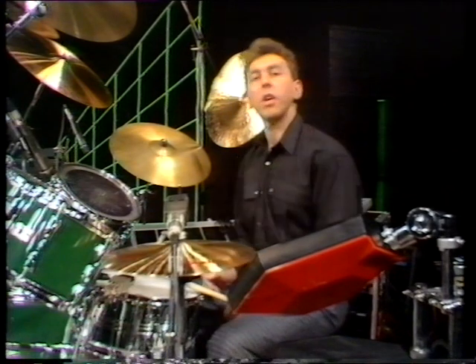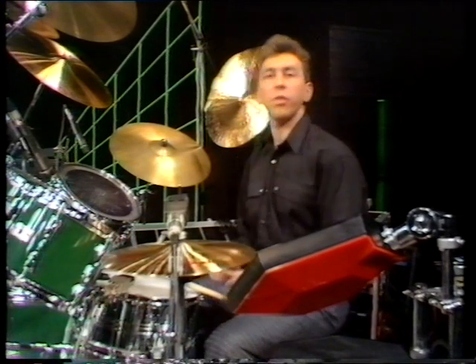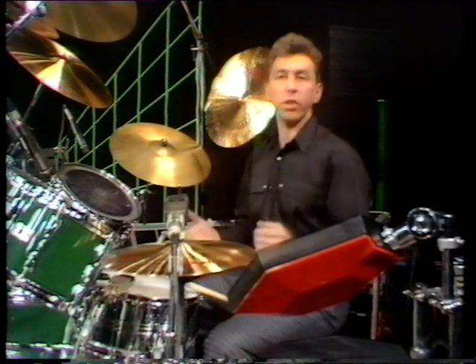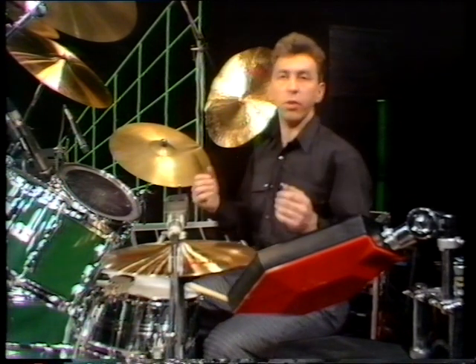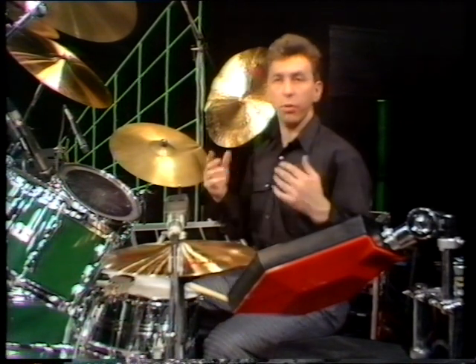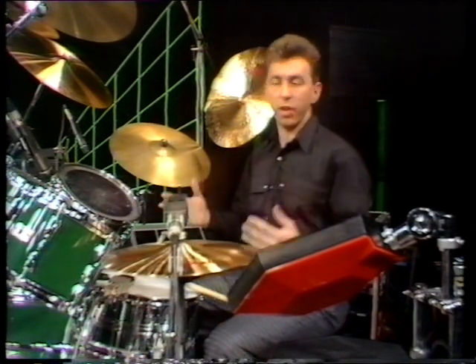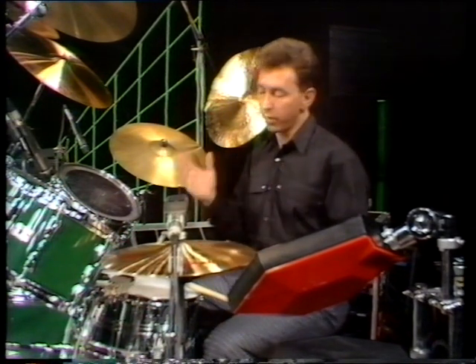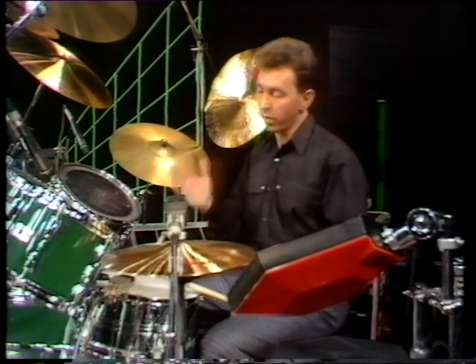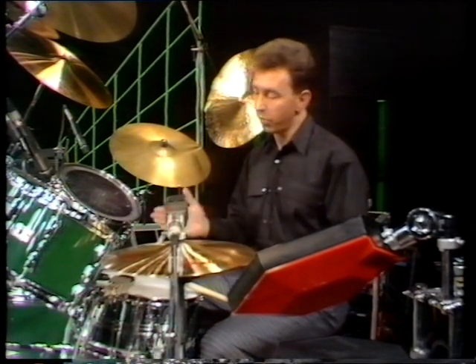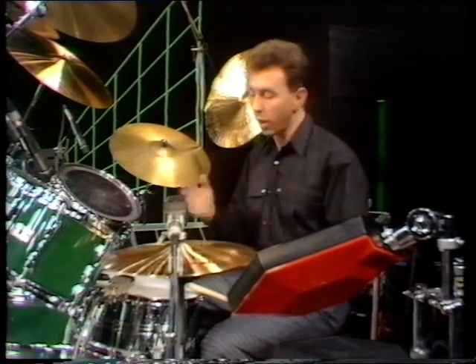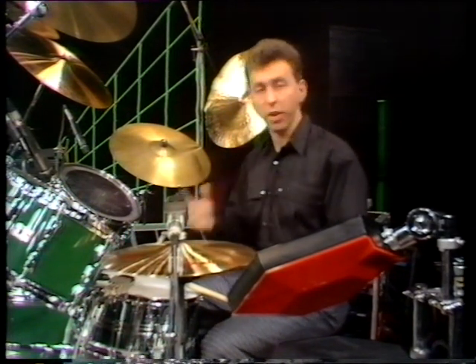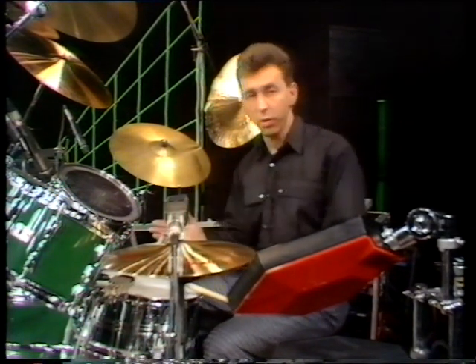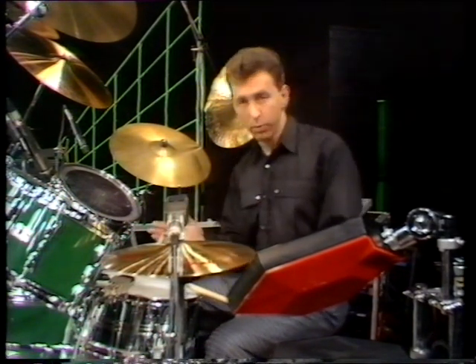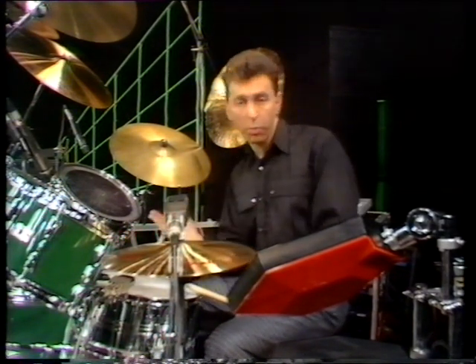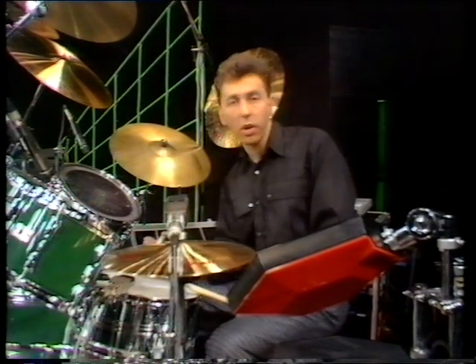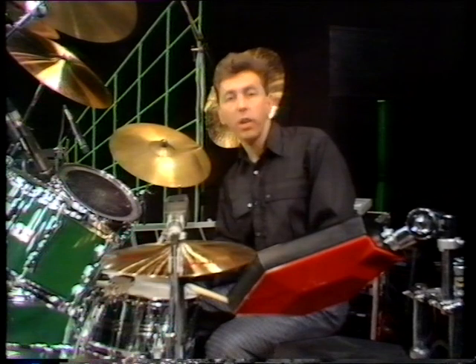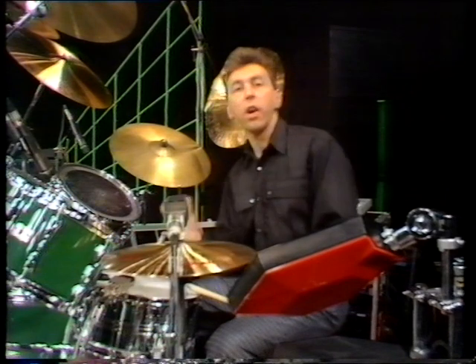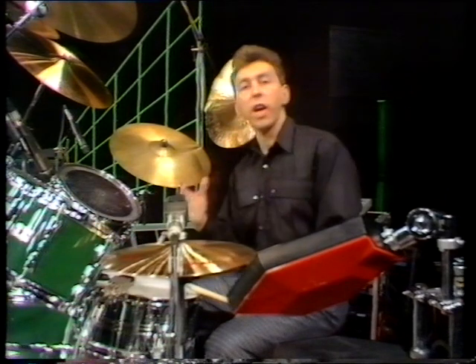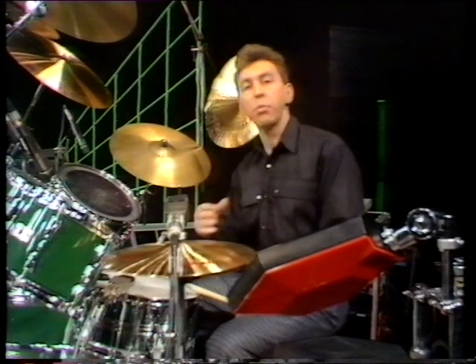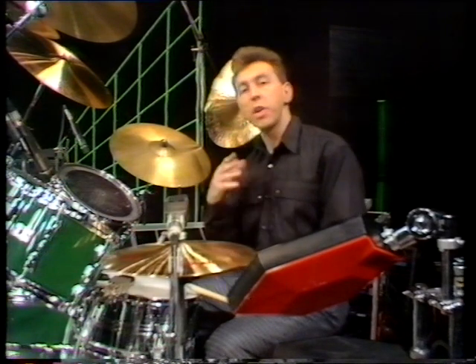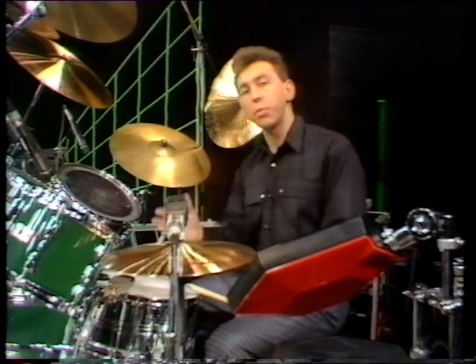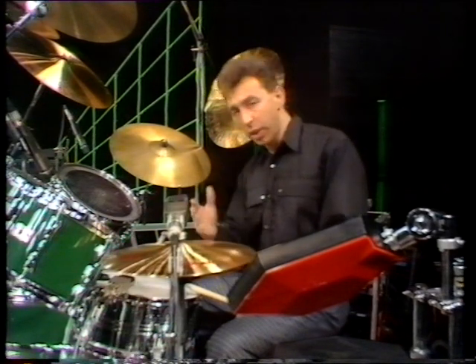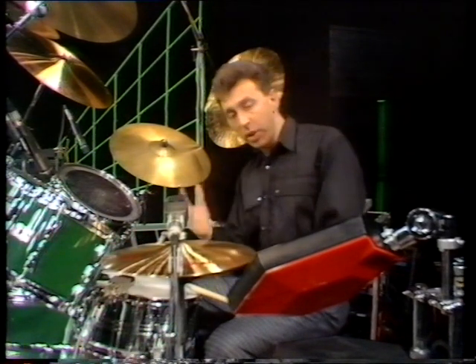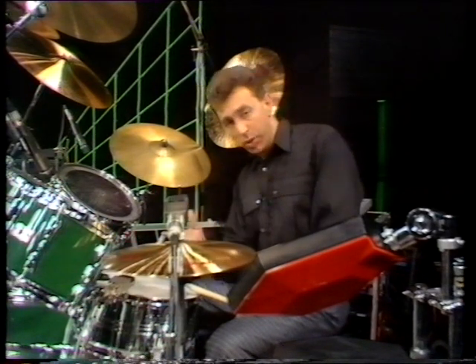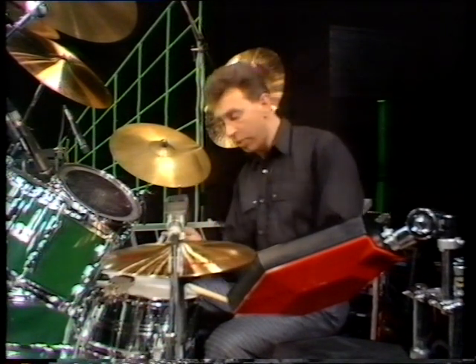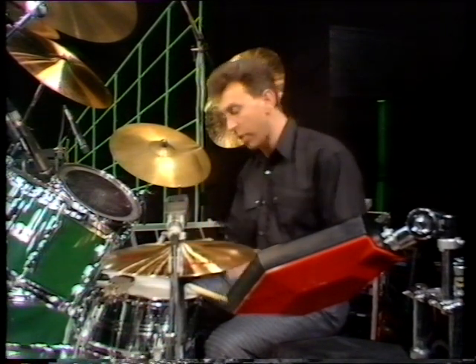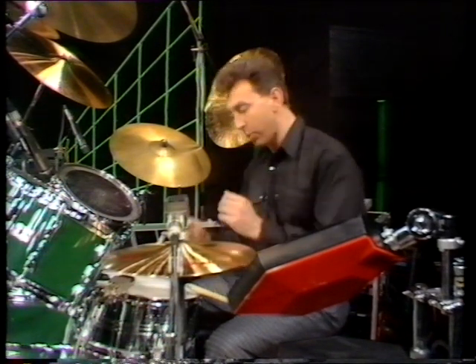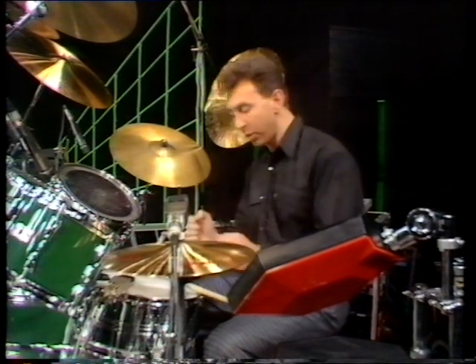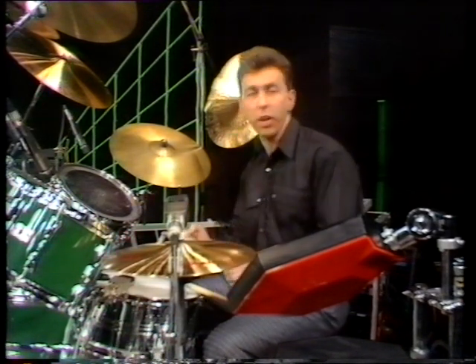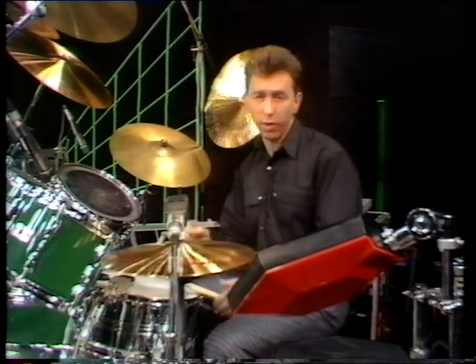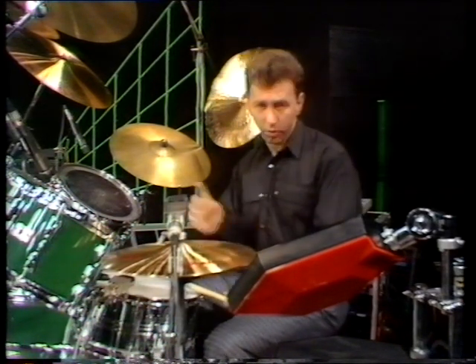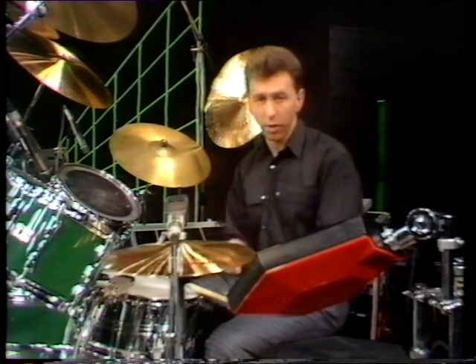The first thing to do, I would say, is program a straight four to the bar and then maybe add a bit of syncopated percussion, so that you've got something to play off and it's not so cold.